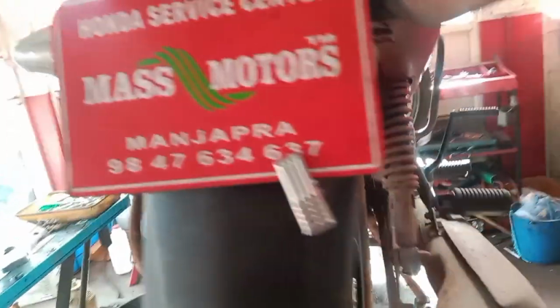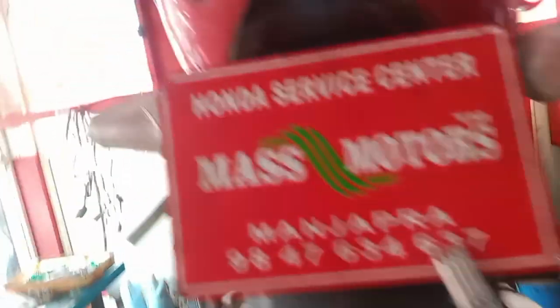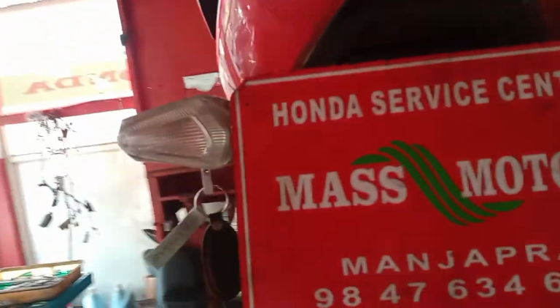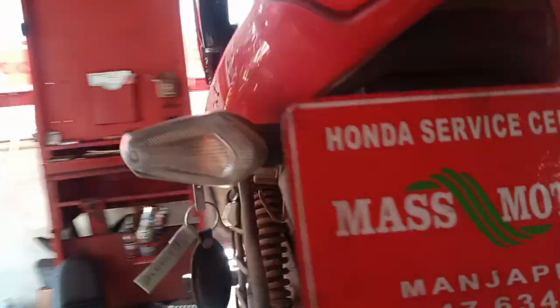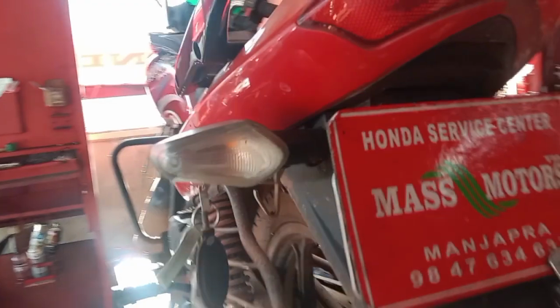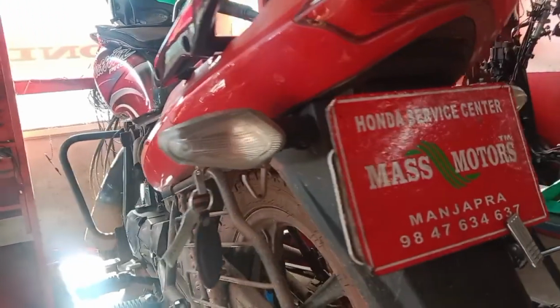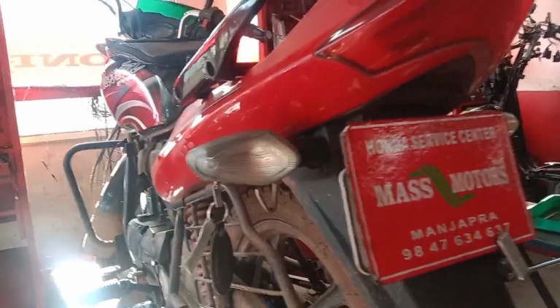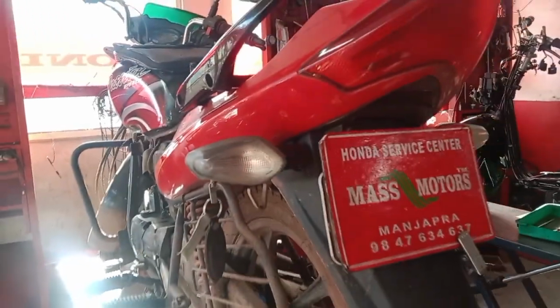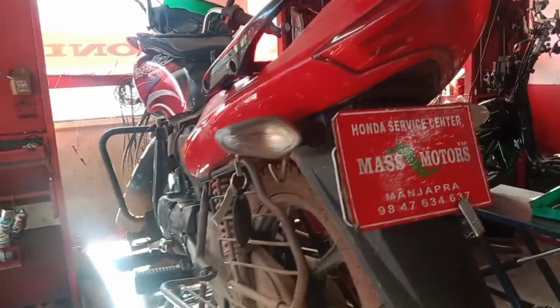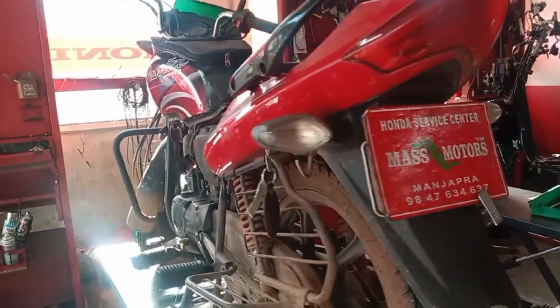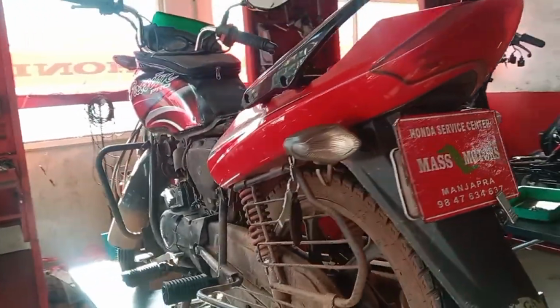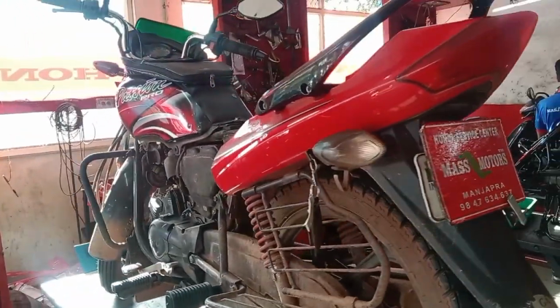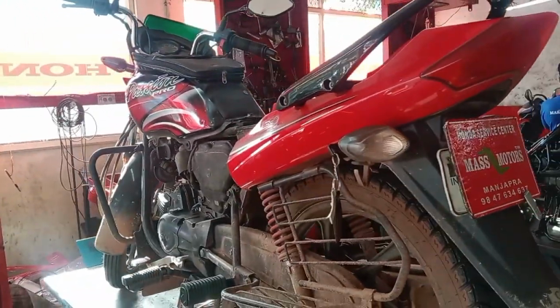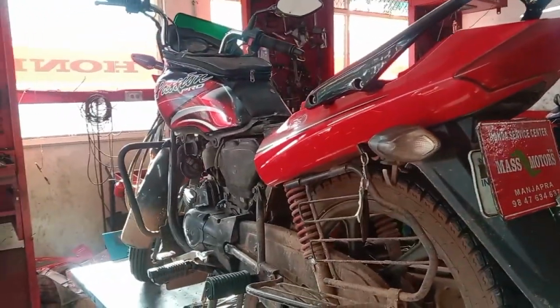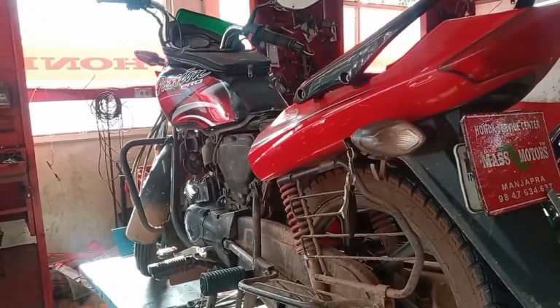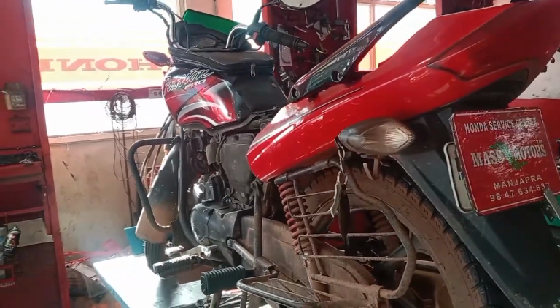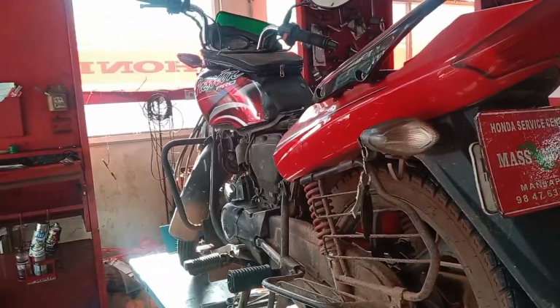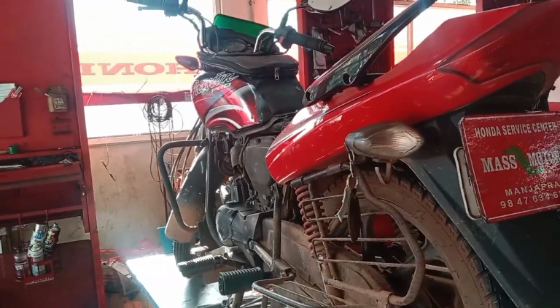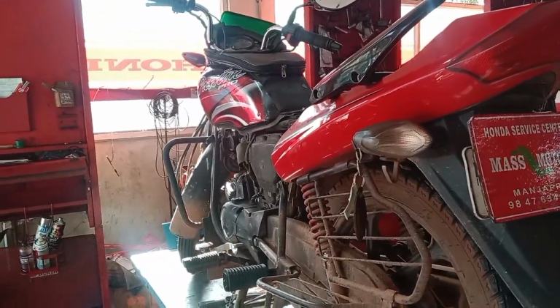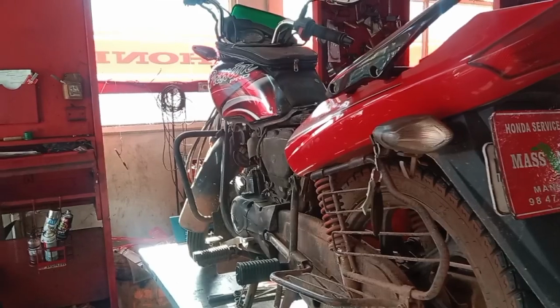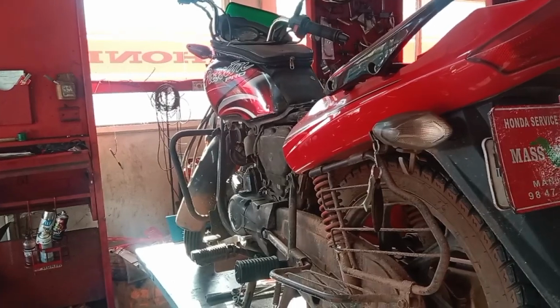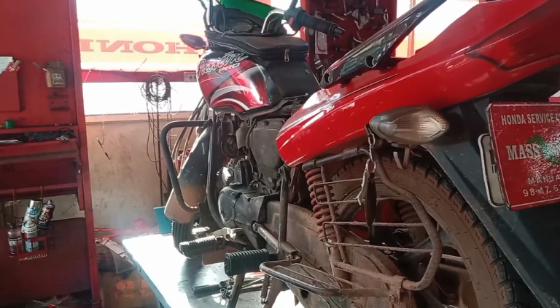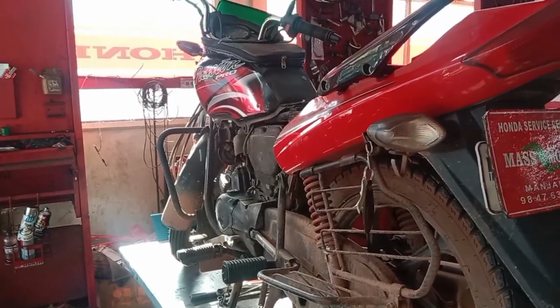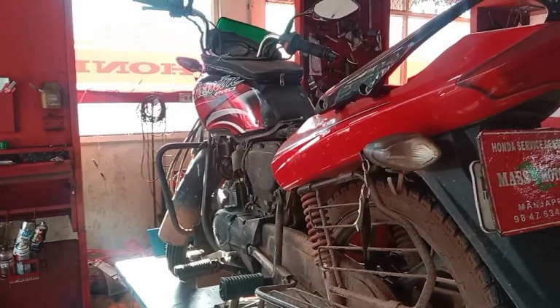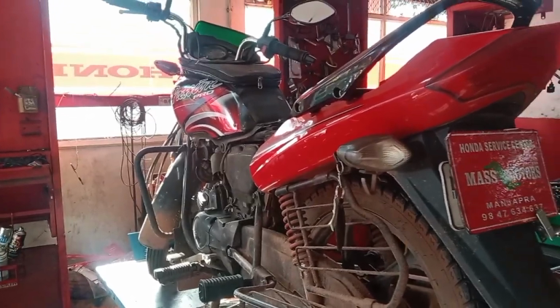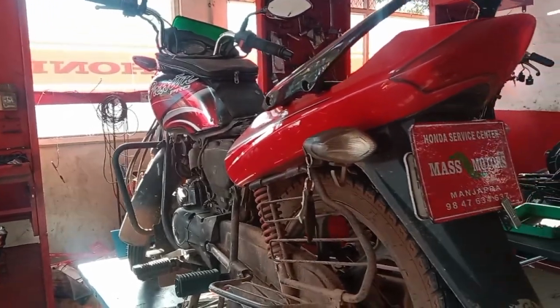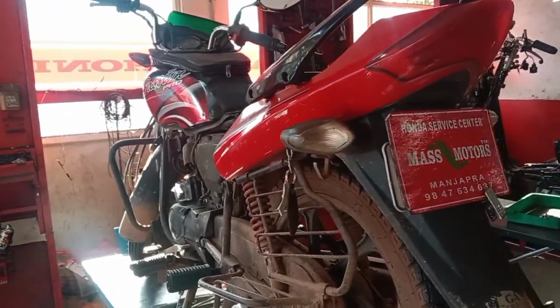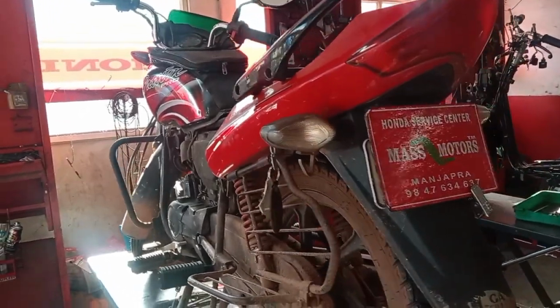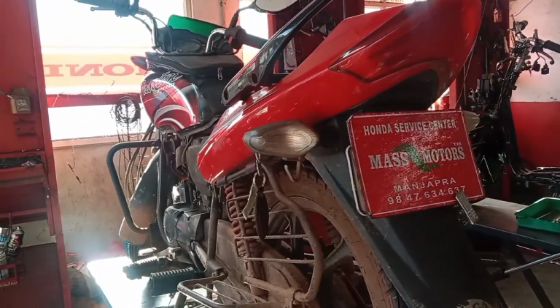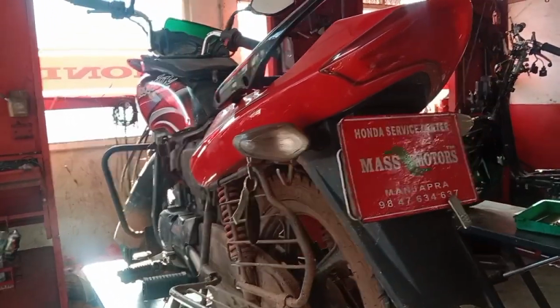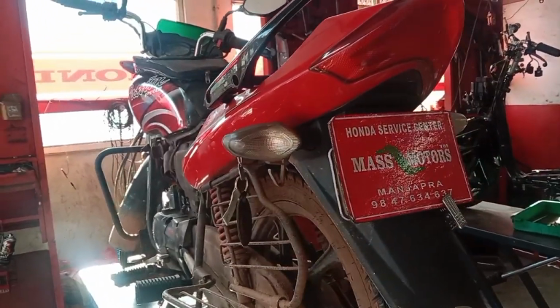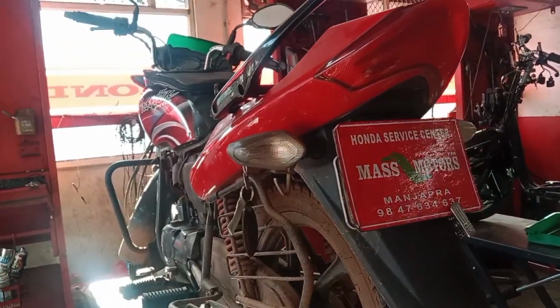If you have to check the brake, you will be able to check it out. If you have to ask, that's the question — we will do that. If you want to check it out, you will be able to contact us.